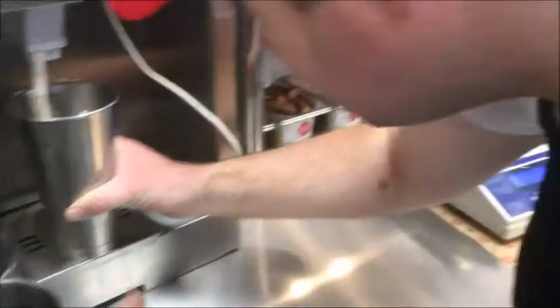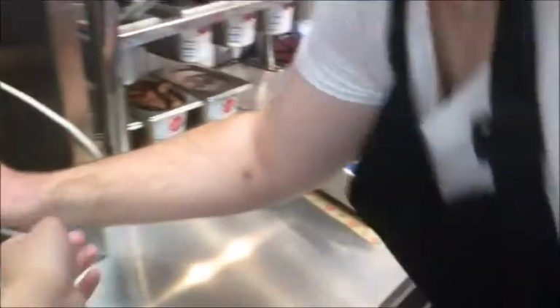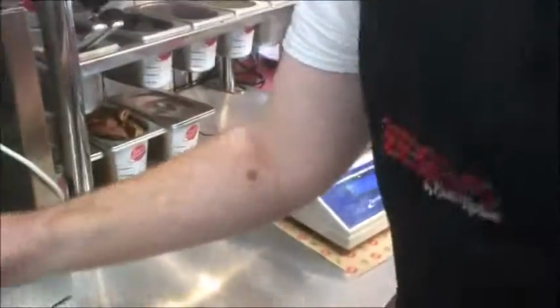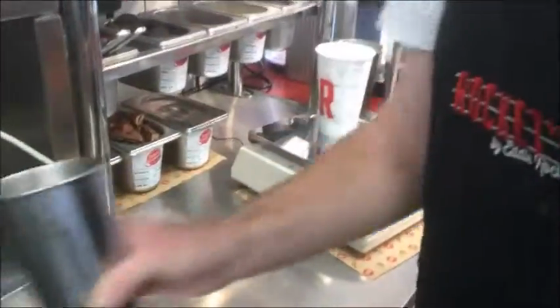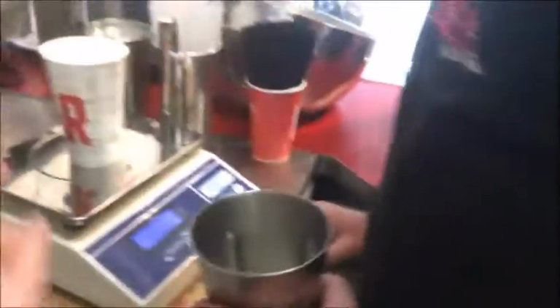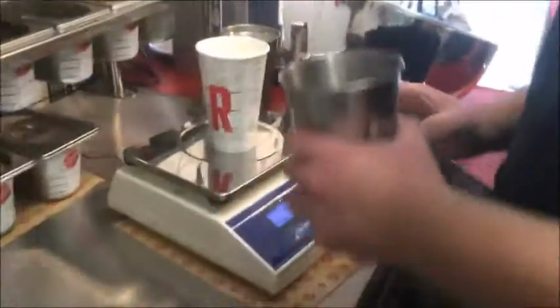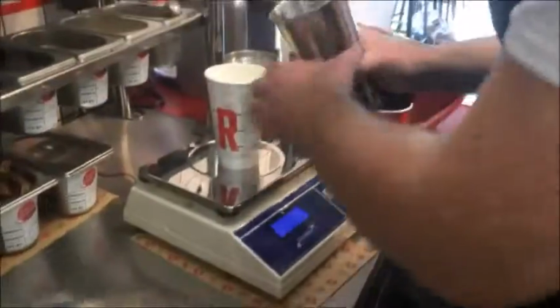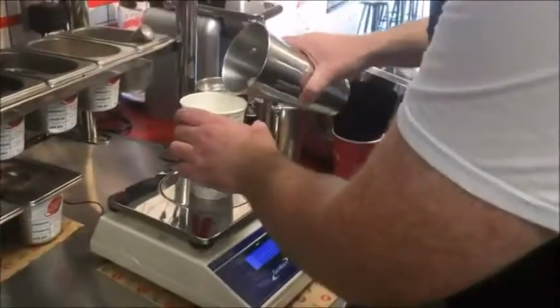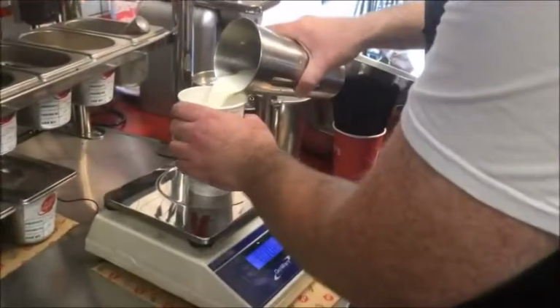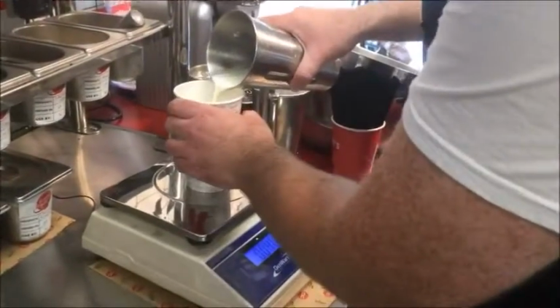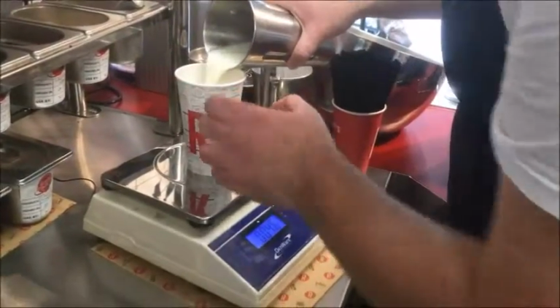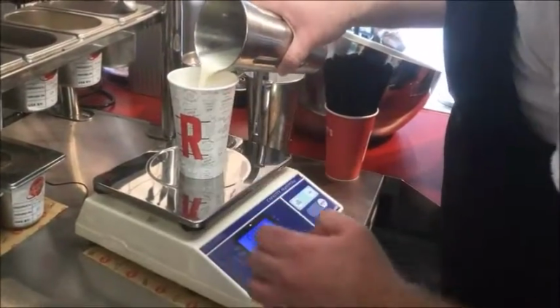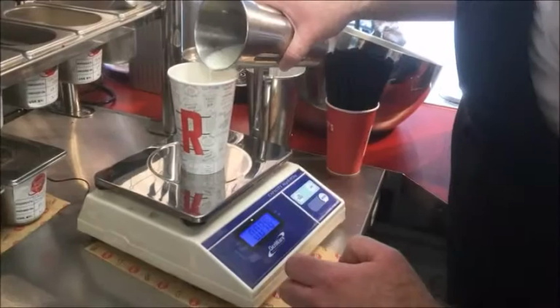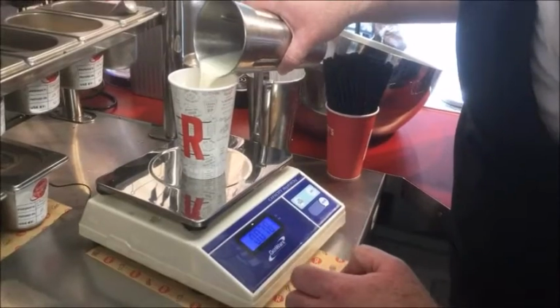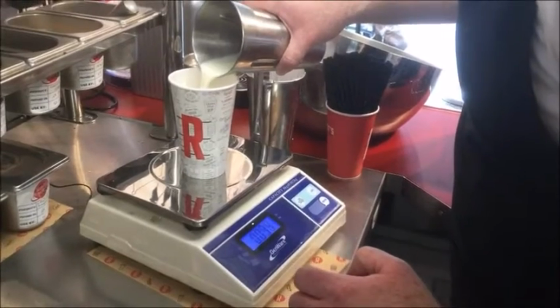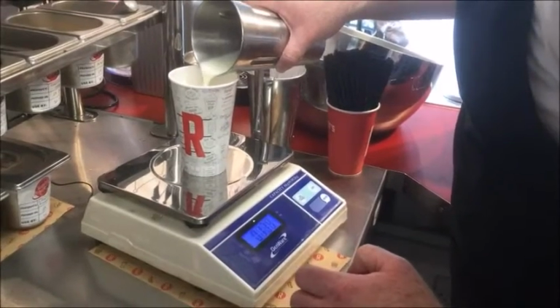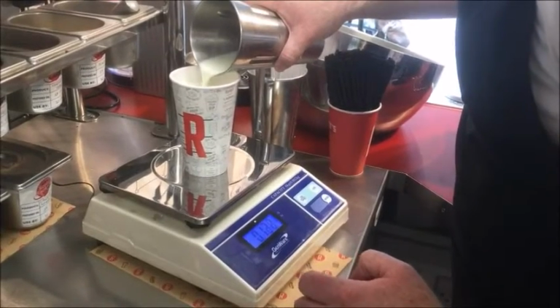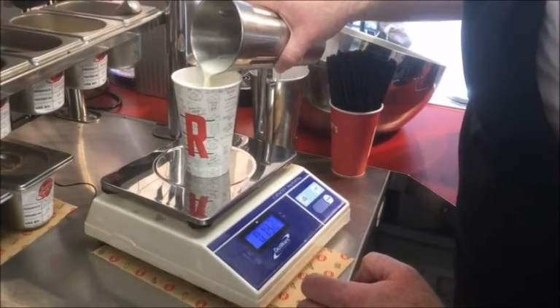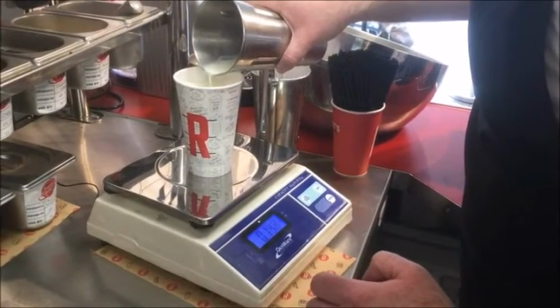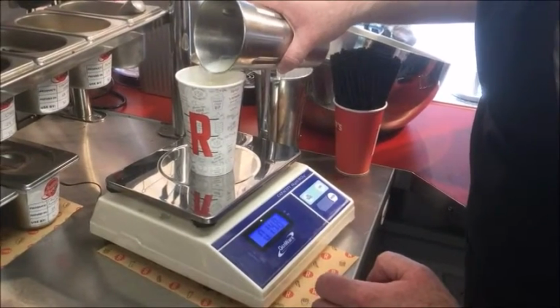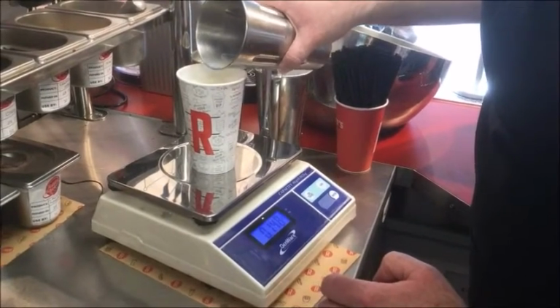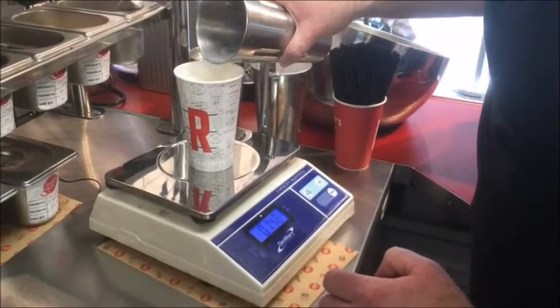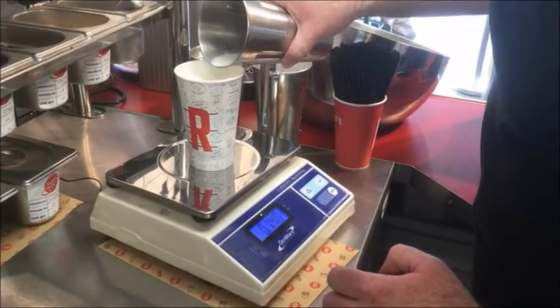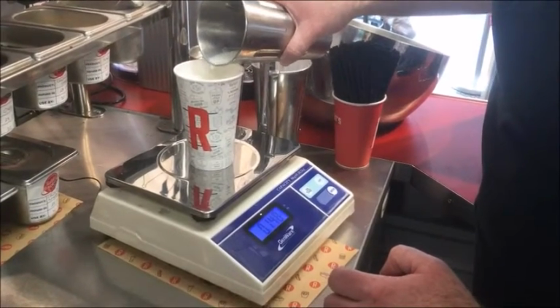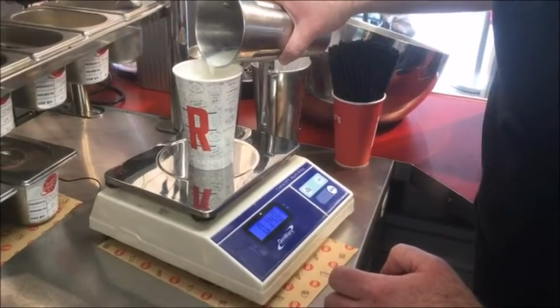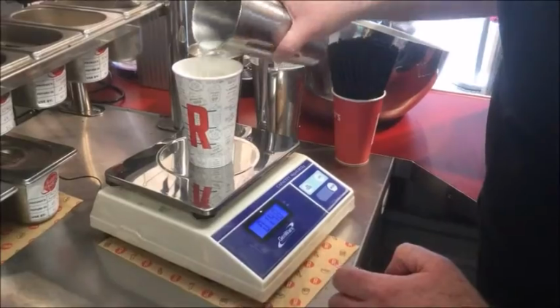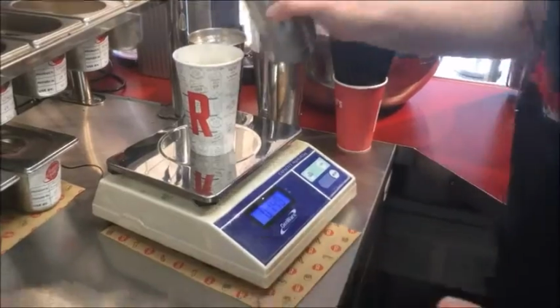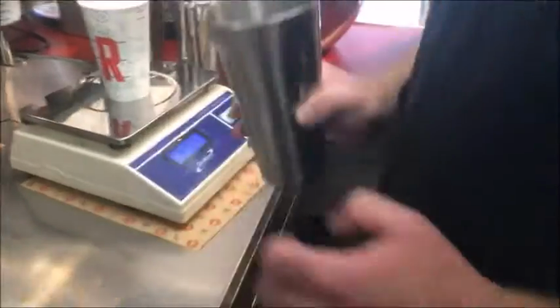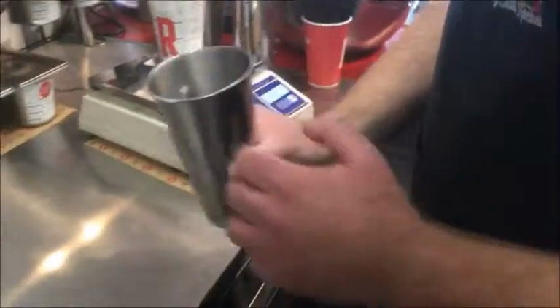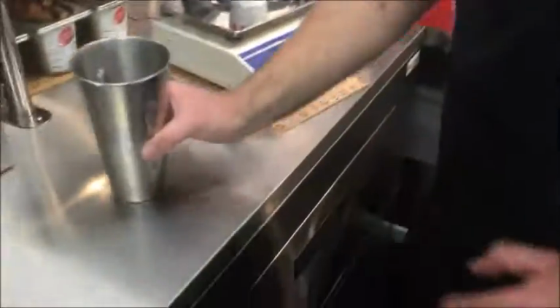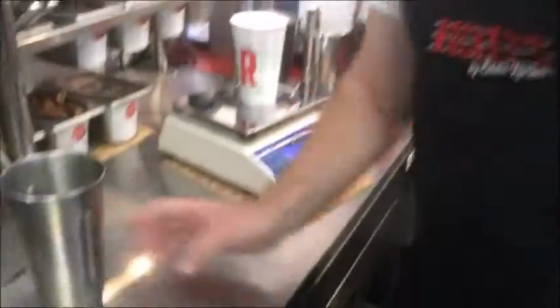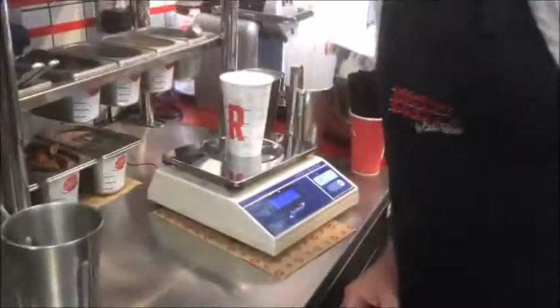Yeah, that's good. Okay, just pour the milk in. And just check this — 150. In there. I'm going to pour. Nice, spot on. Boom, boom. Boom — 54. Fuck yeah.